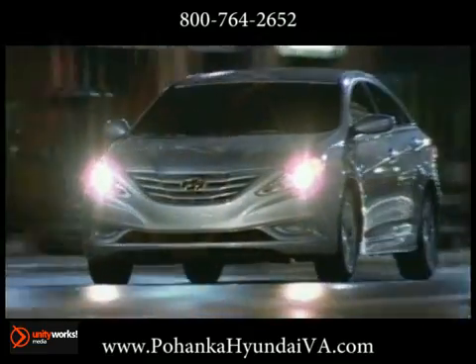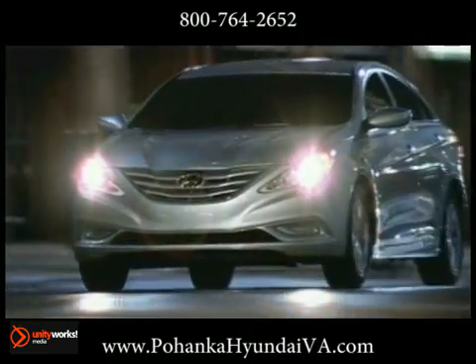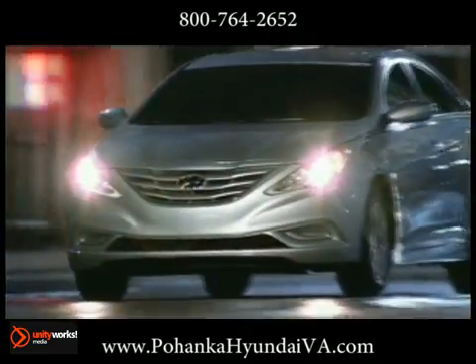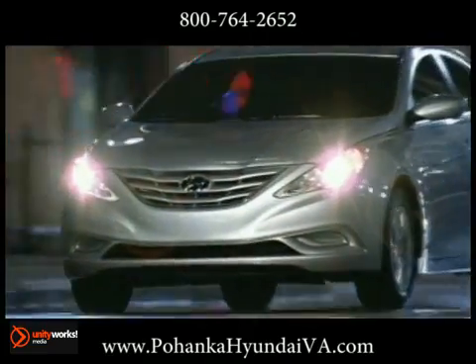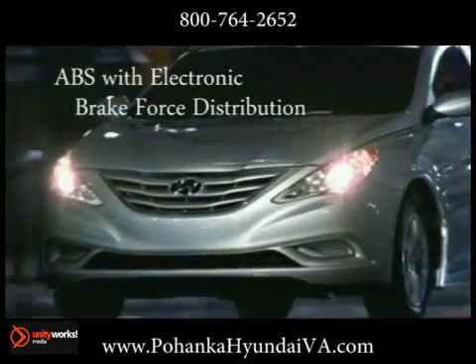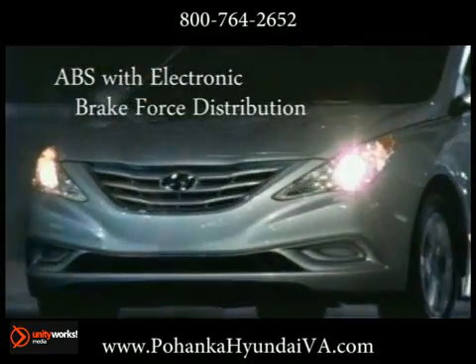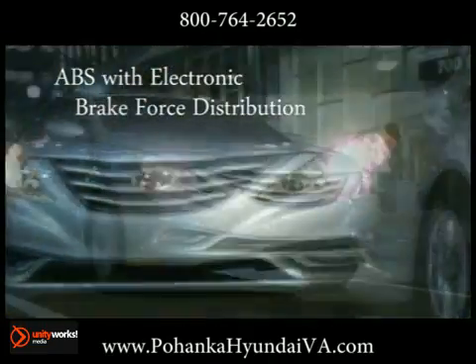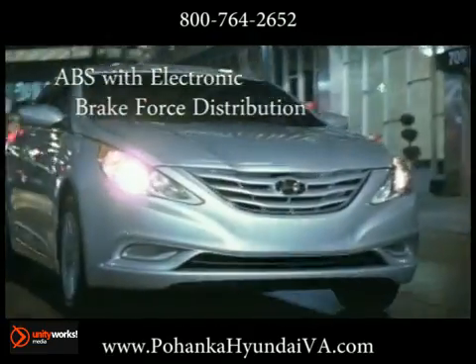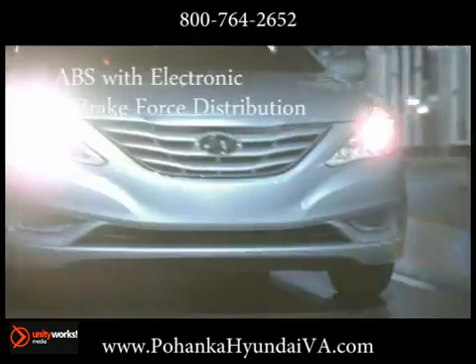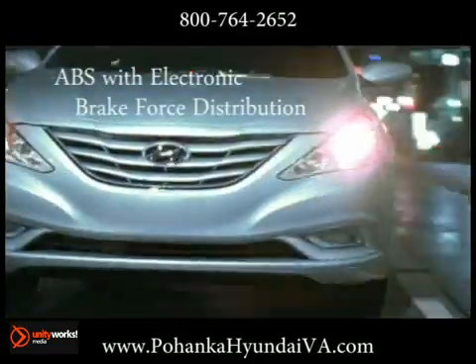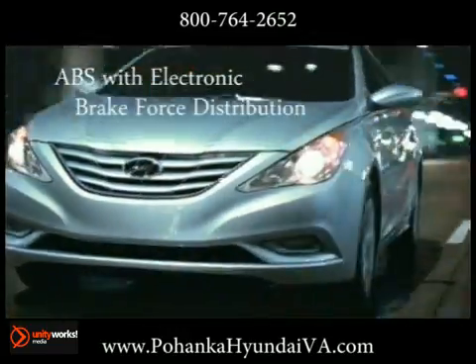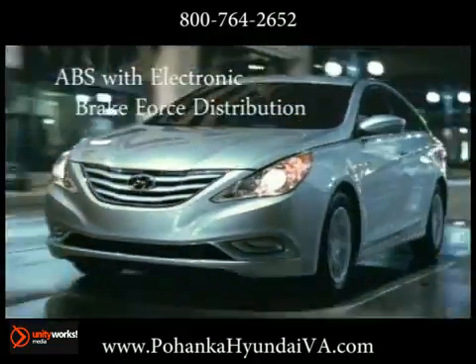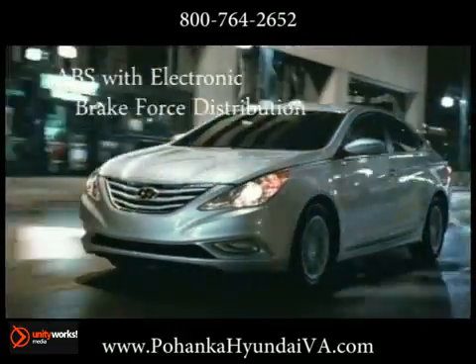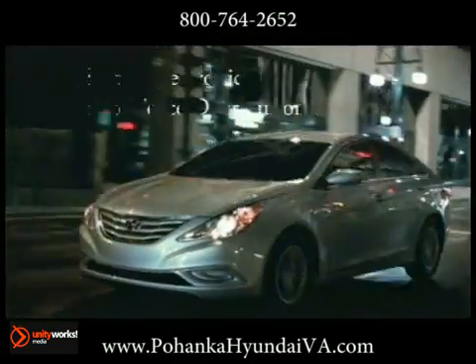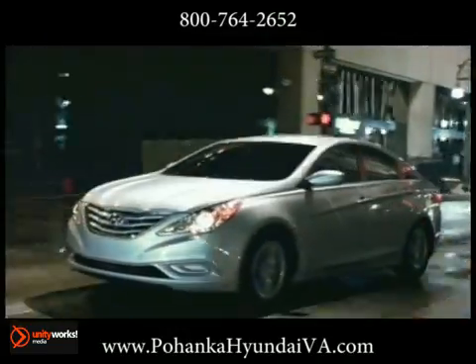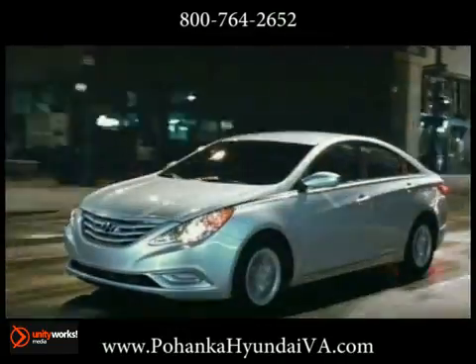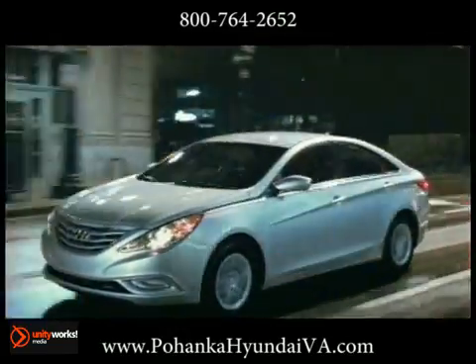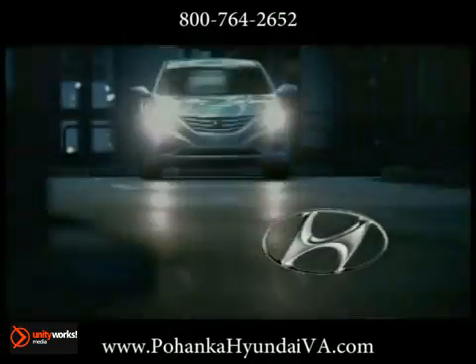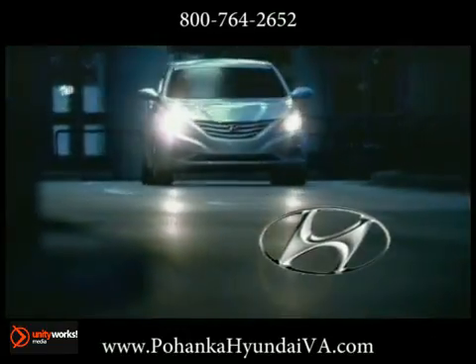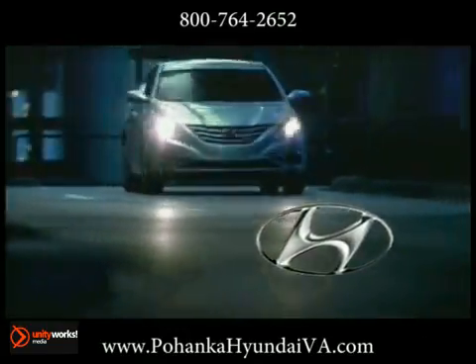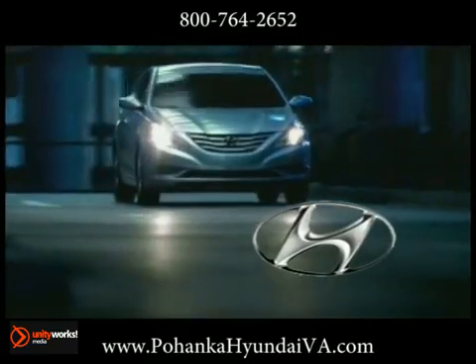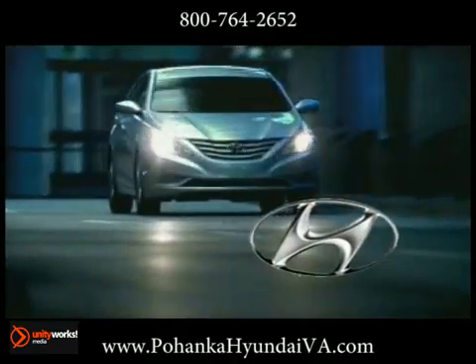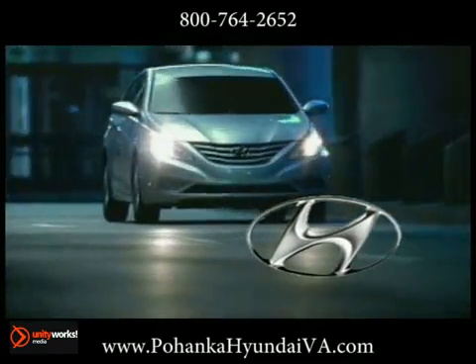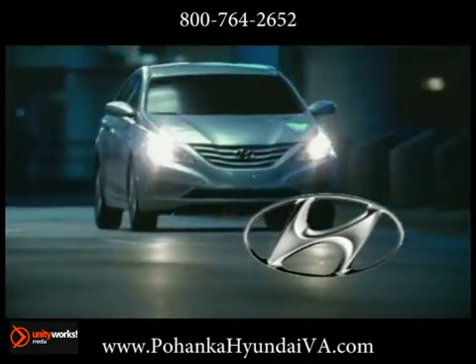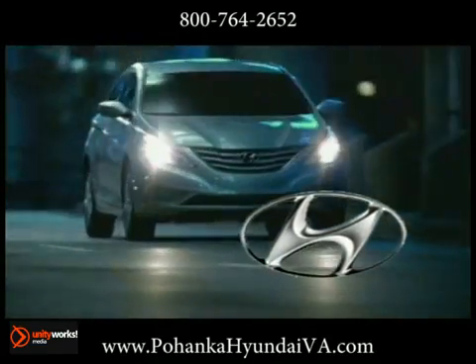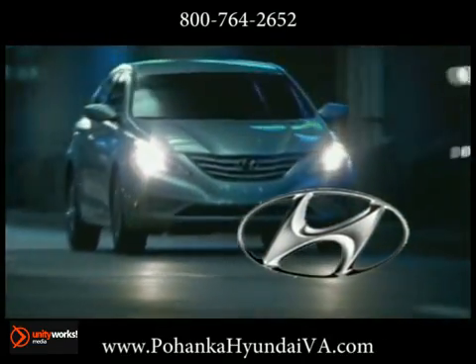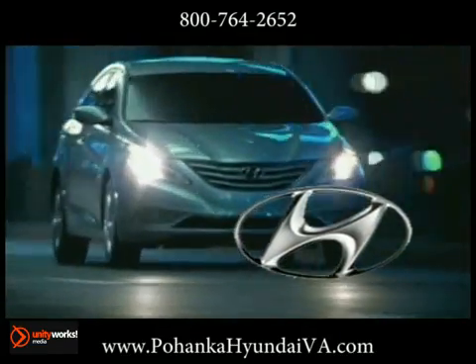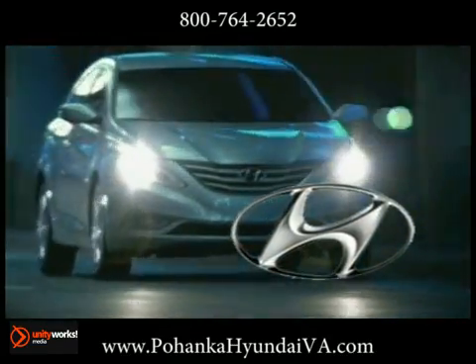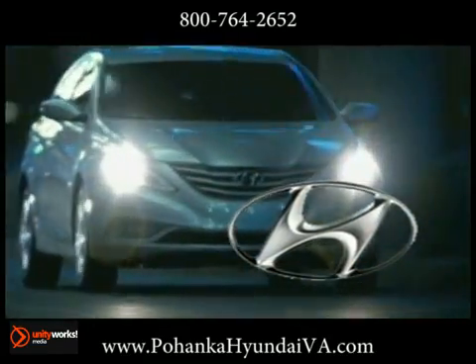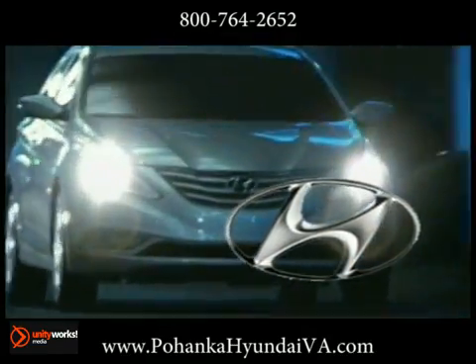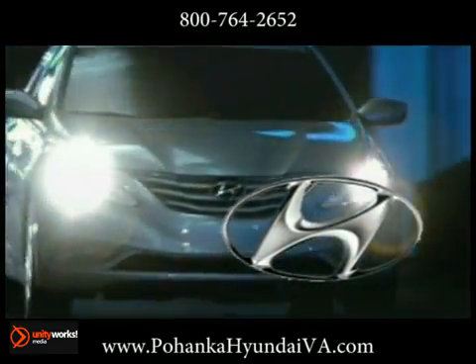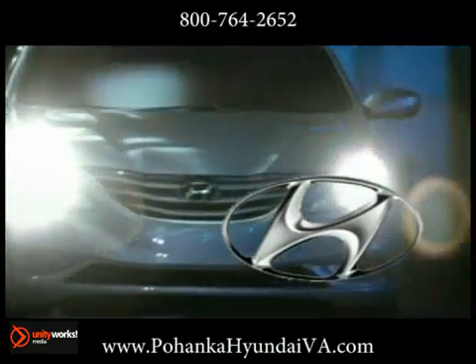Inside, technology and comfort abound with a navigation system, a USB iPod input, Bluetooth hands-free phone system, and leather seating. The 2013 Hyundai Sonata Hybrid — premium style, the natural way.